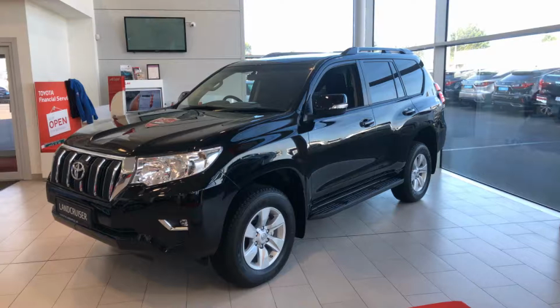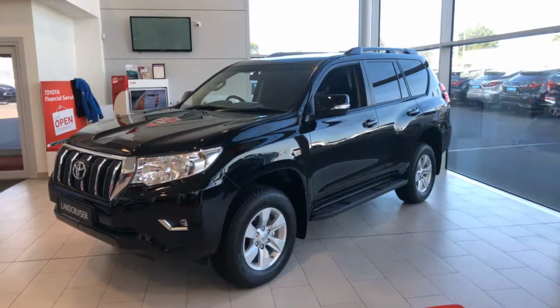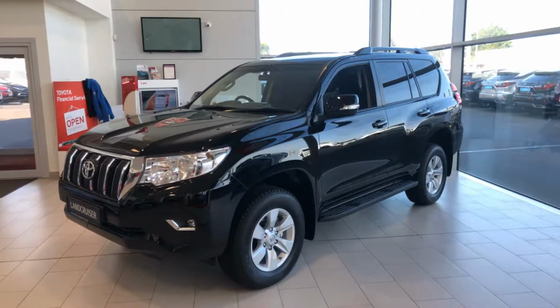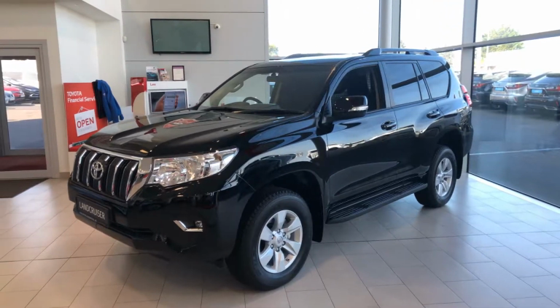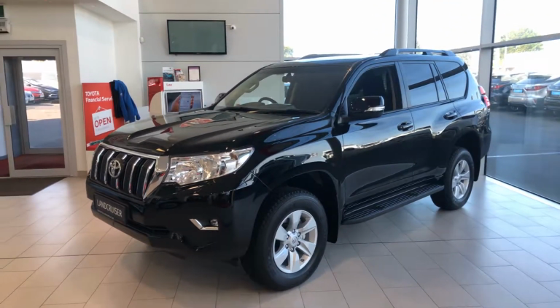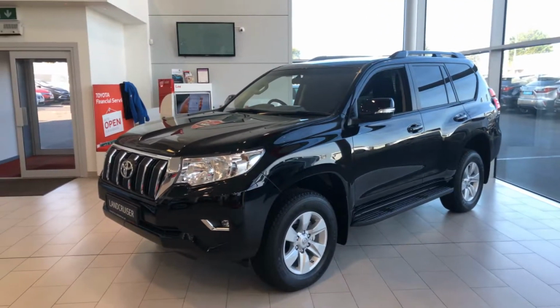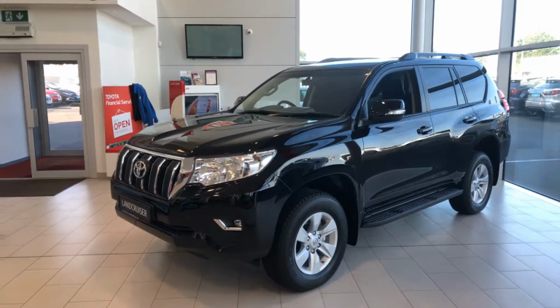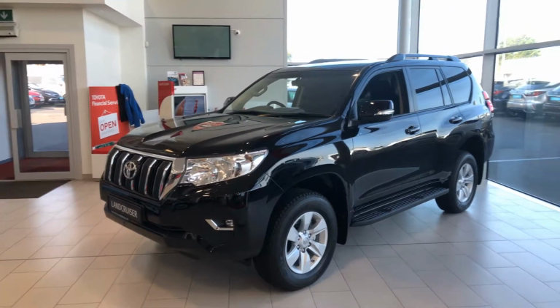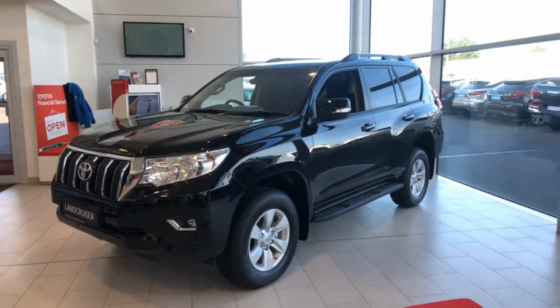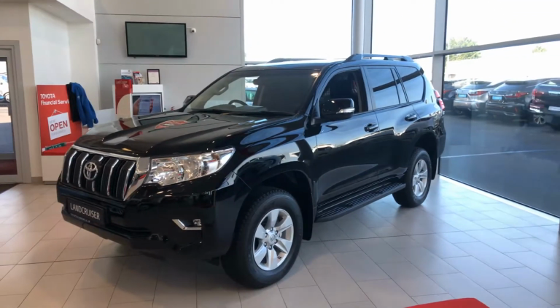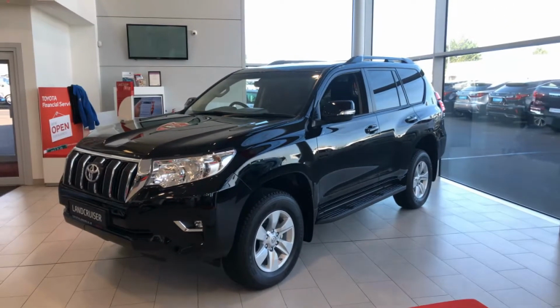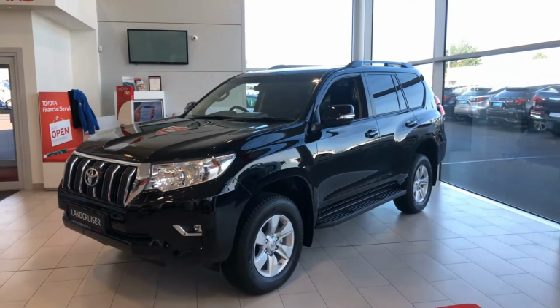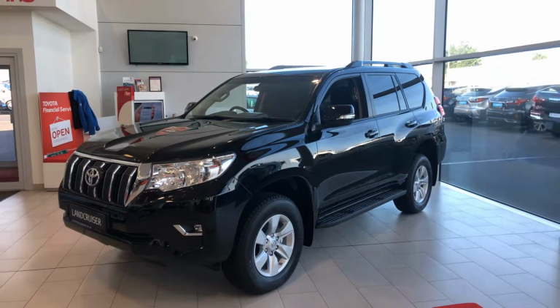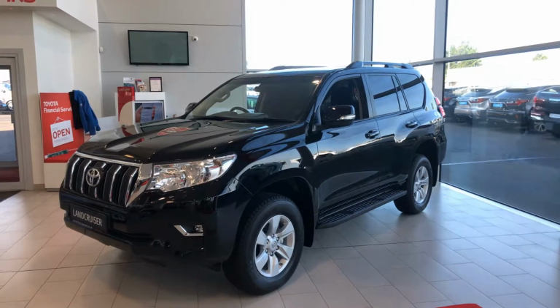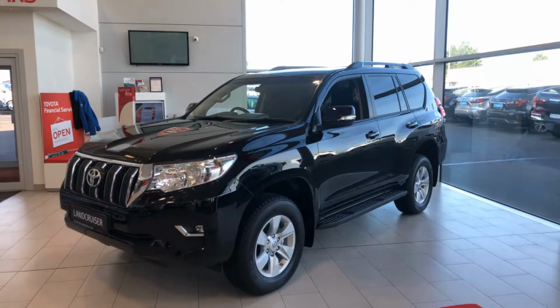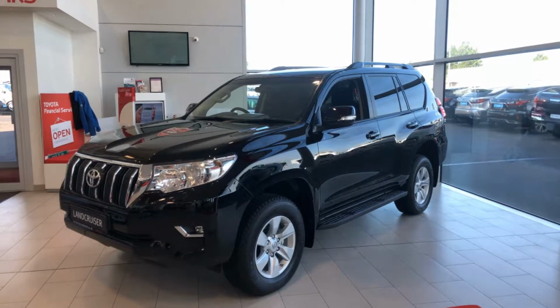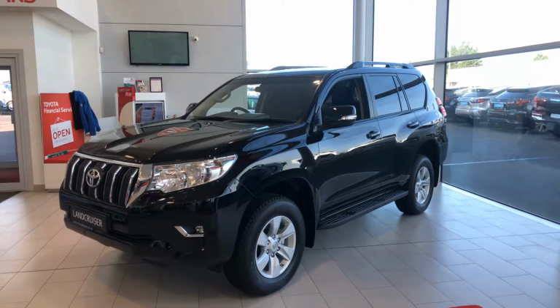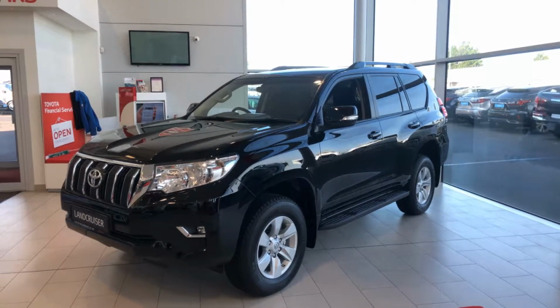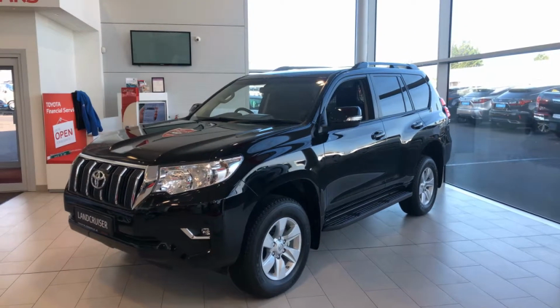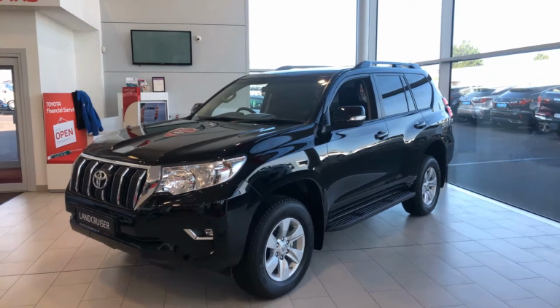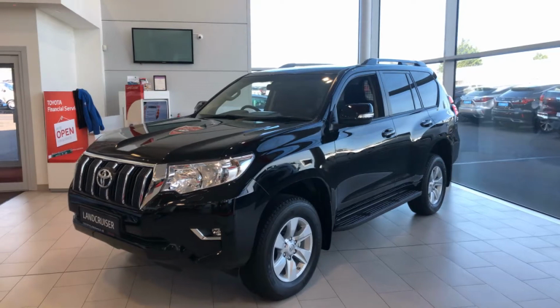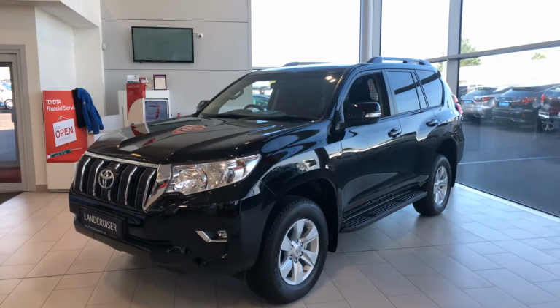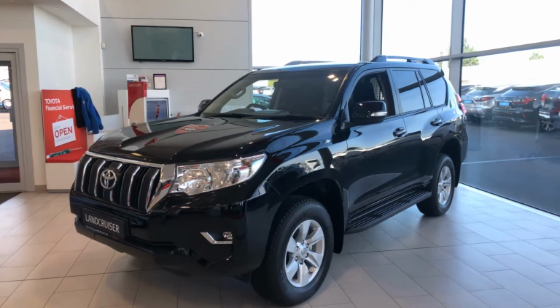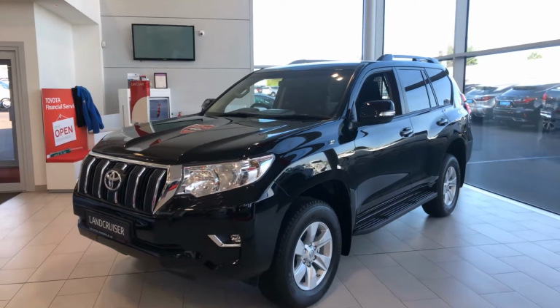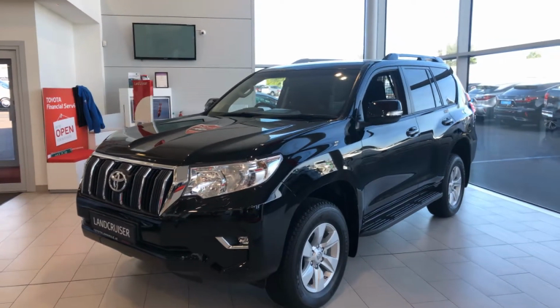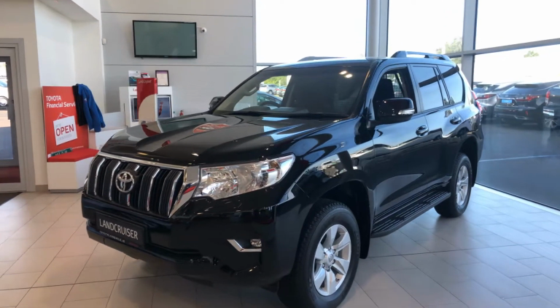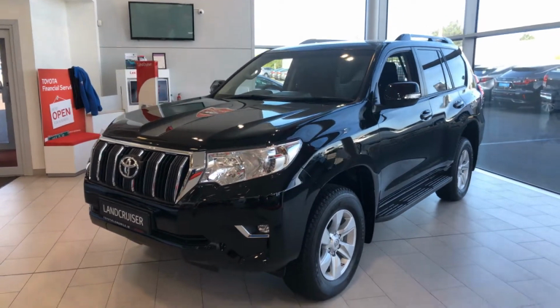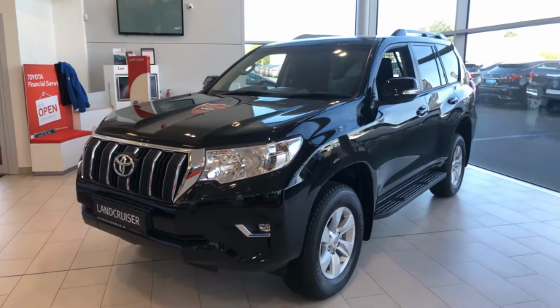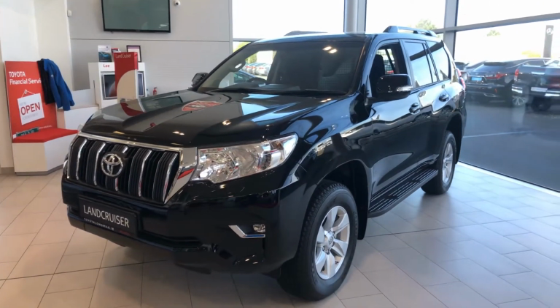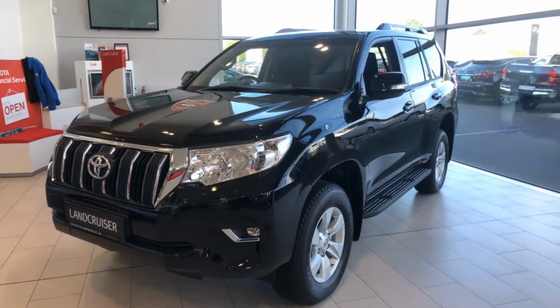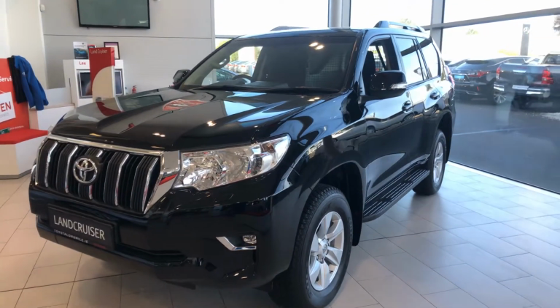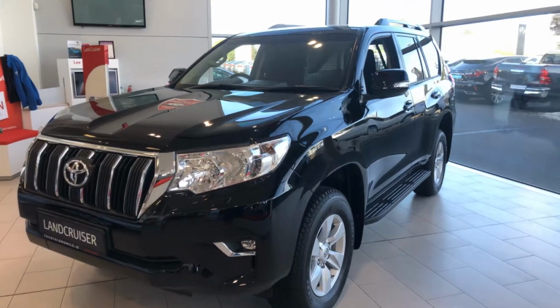Hello and welcome to the Toyota Longmile here. We have a 2019 Toyota Land Cruiser. It's a 2.8 GX manual model, two-seat commercial.